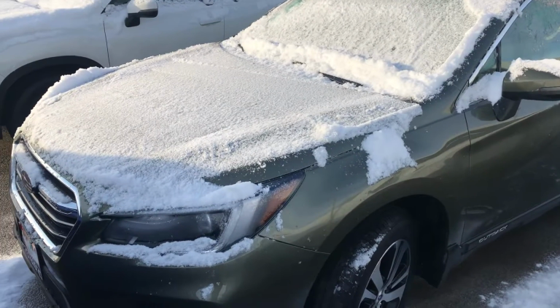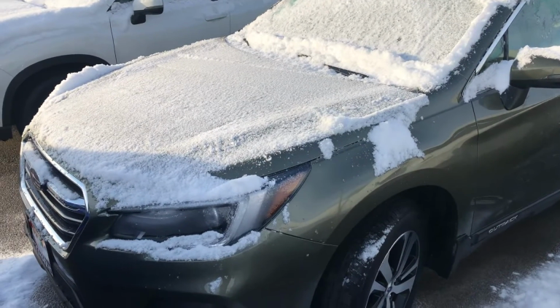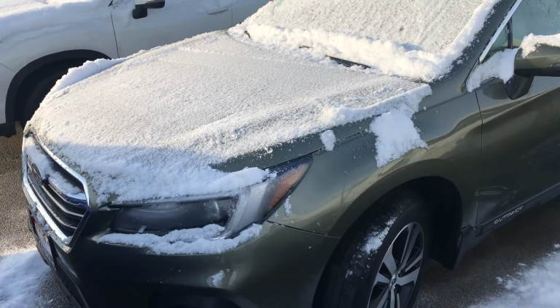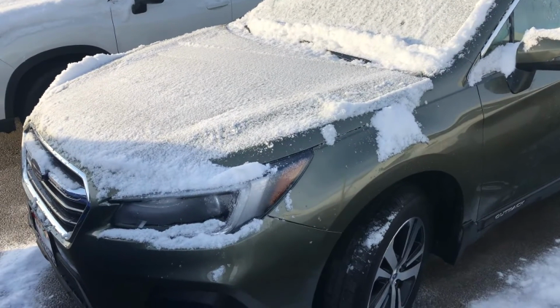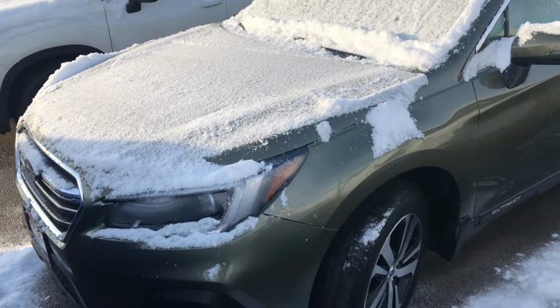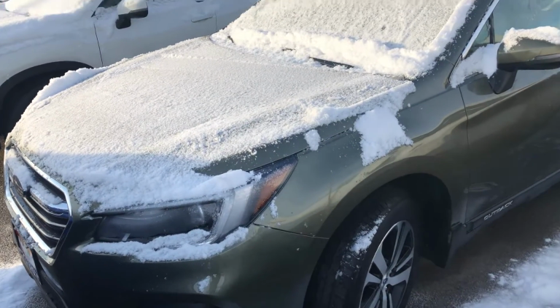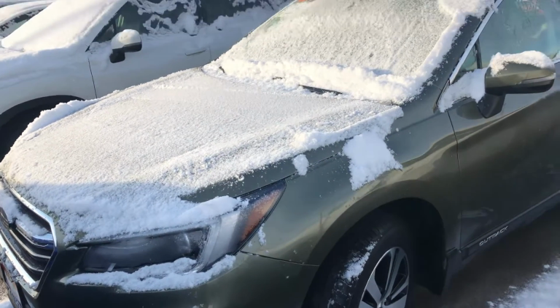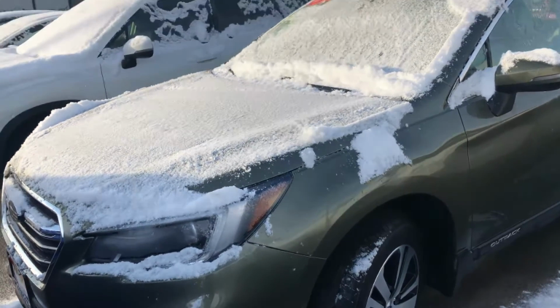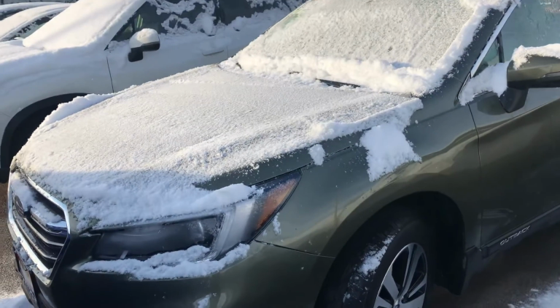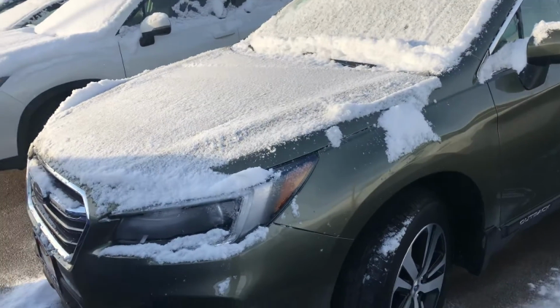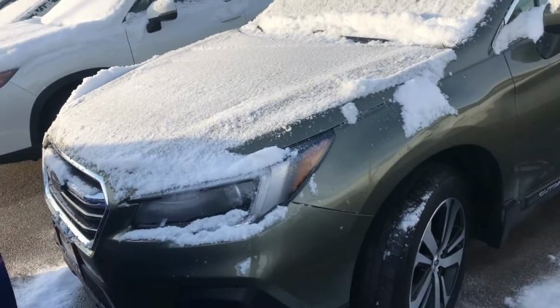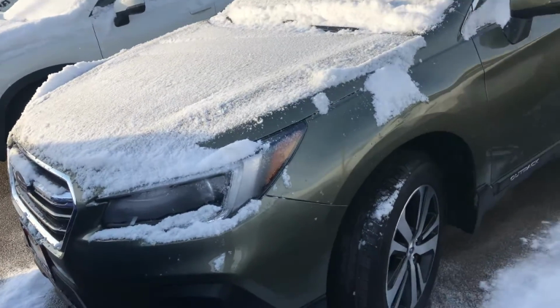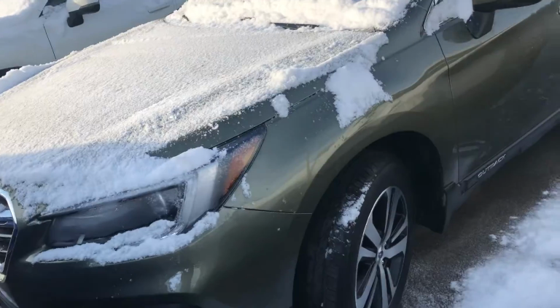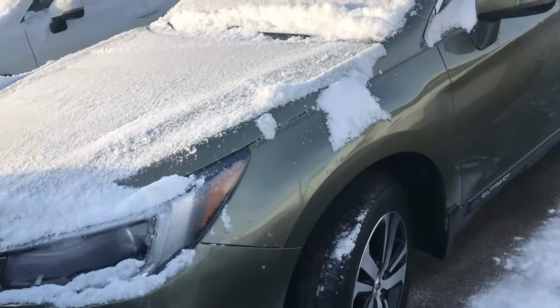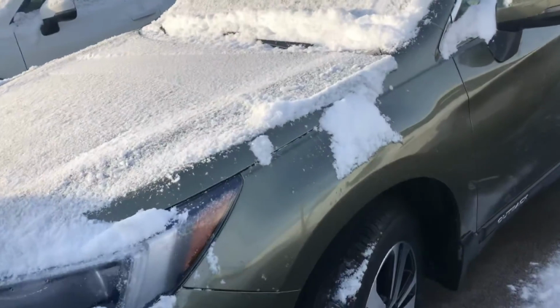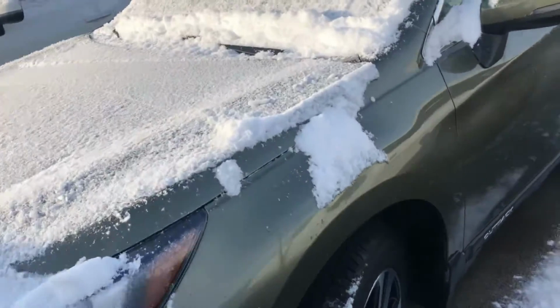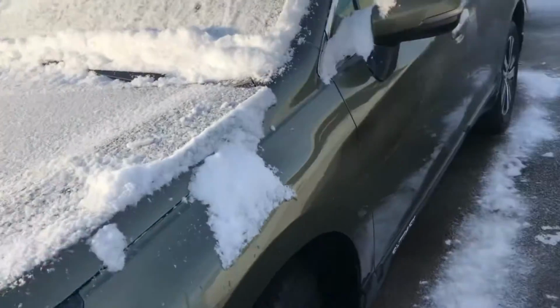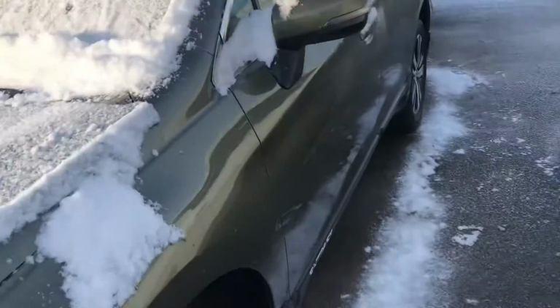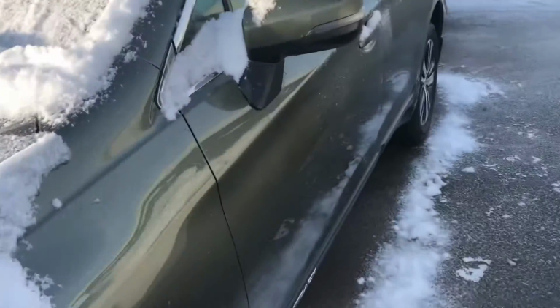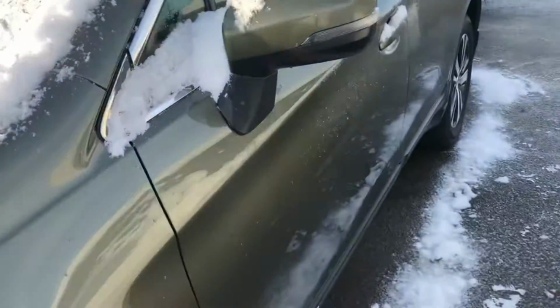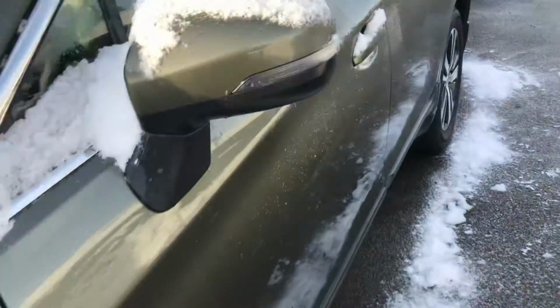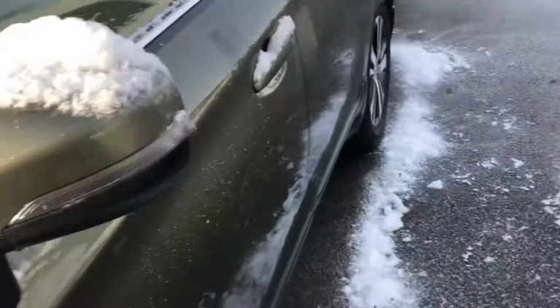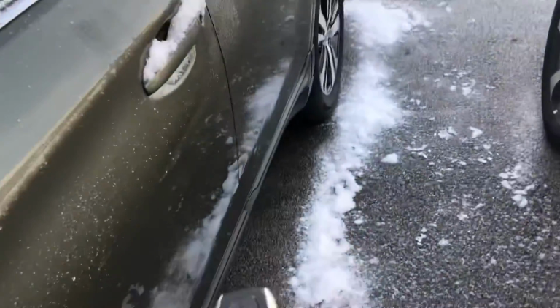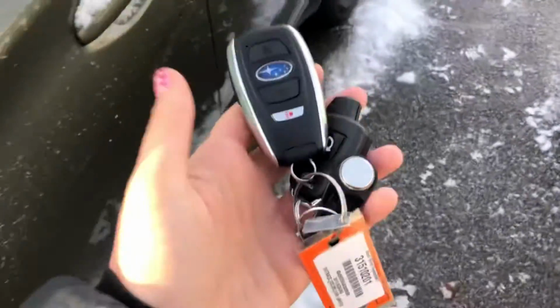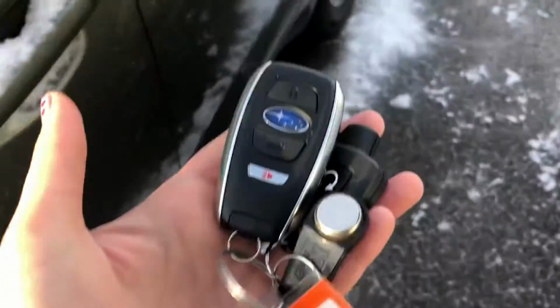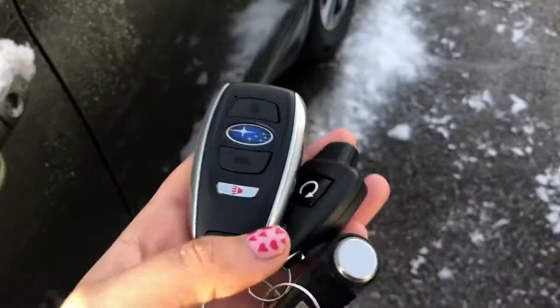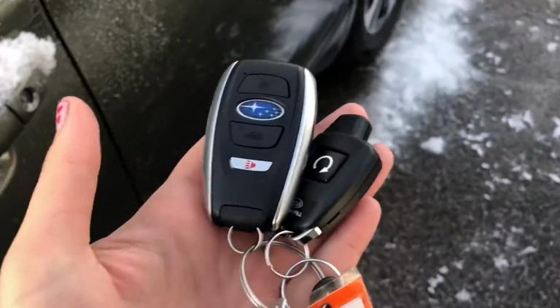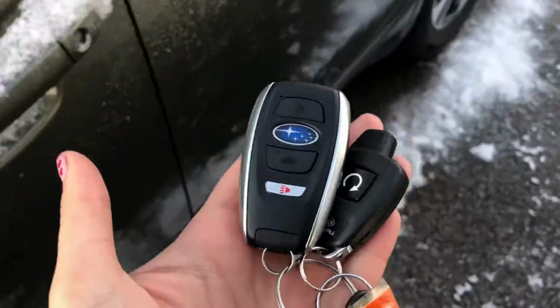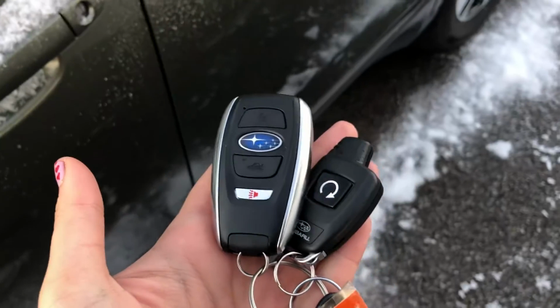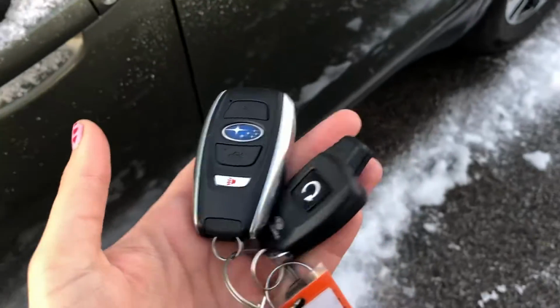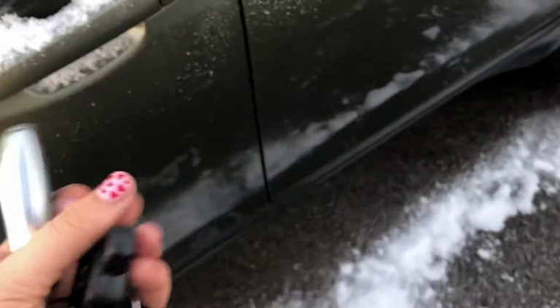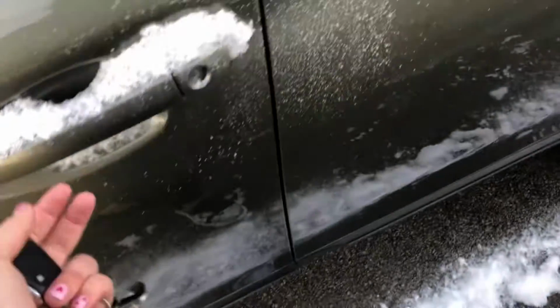Hello, this is Sam here with Mark Miller Toyota. Right here I have for you our 2019 Subaru Outback in the color green. Starting off with the key fob, you do have a smart key system.